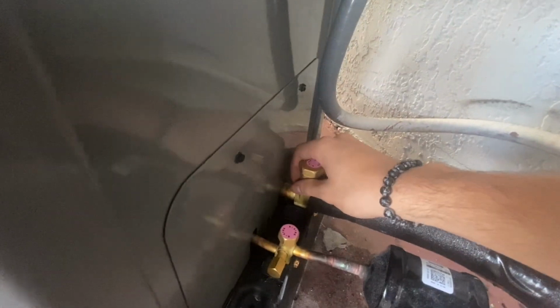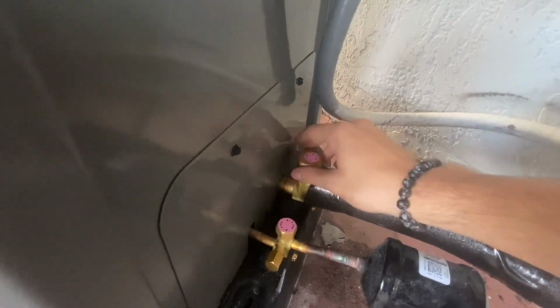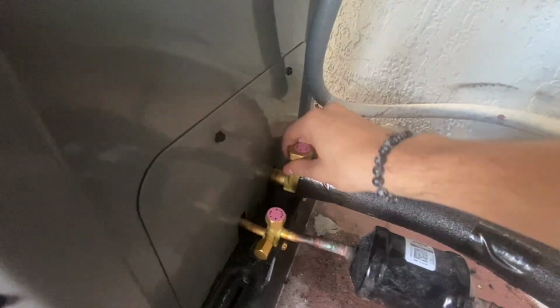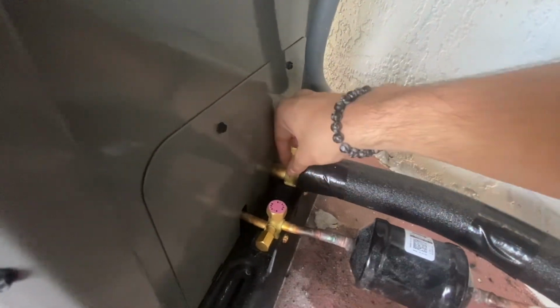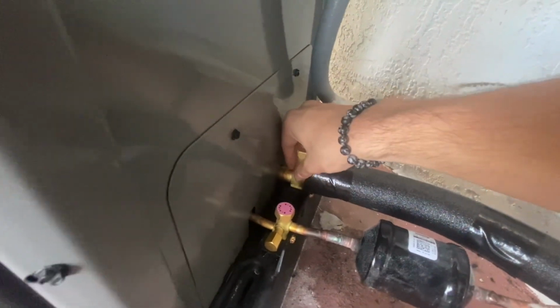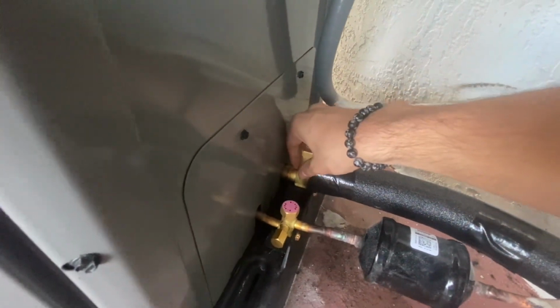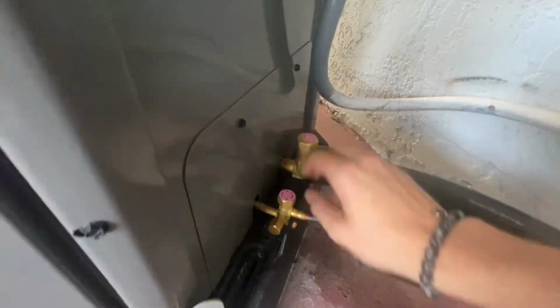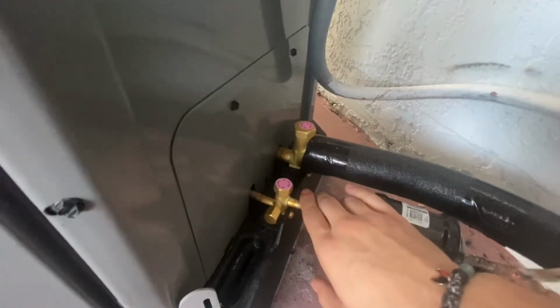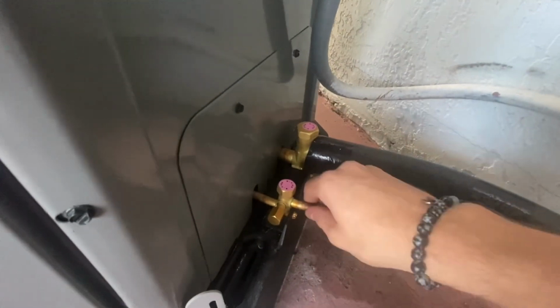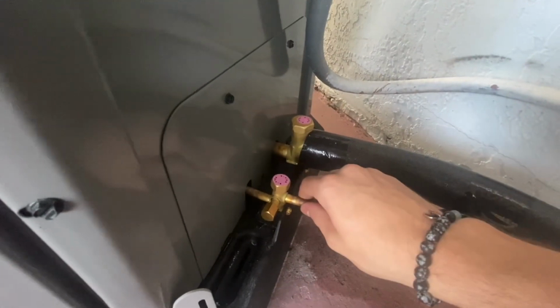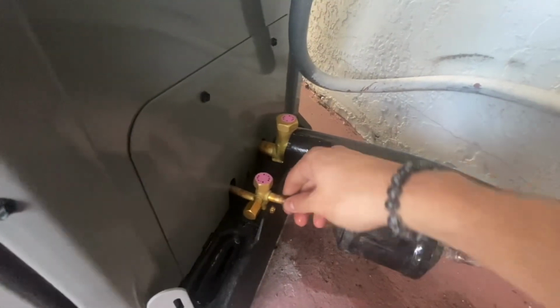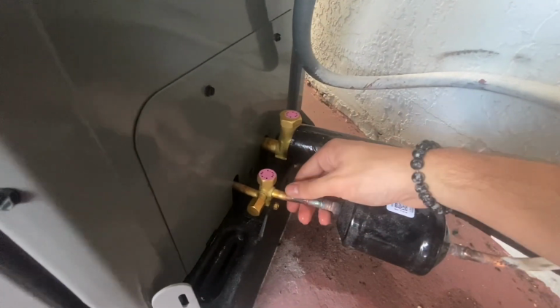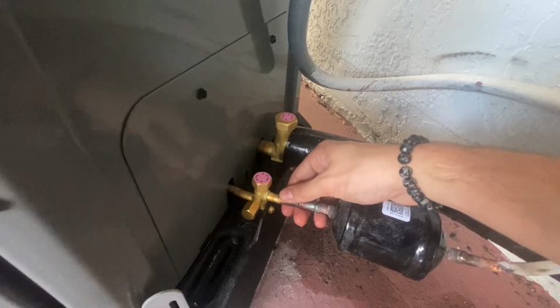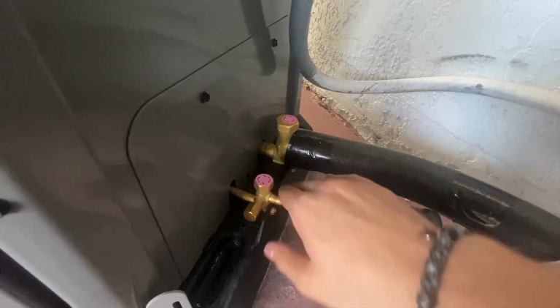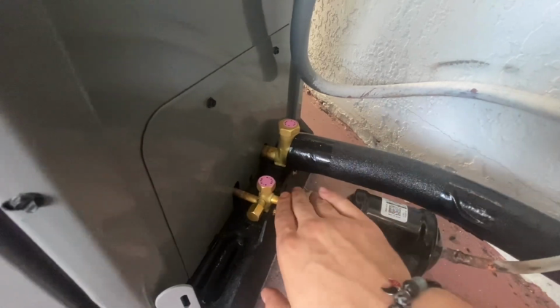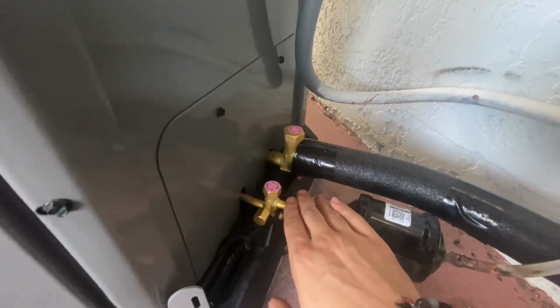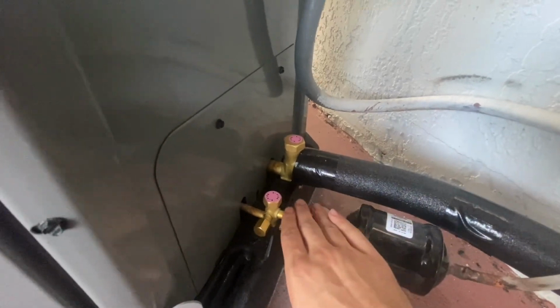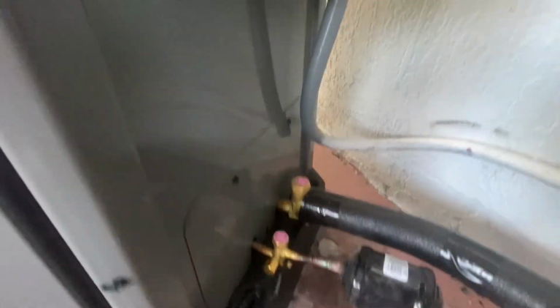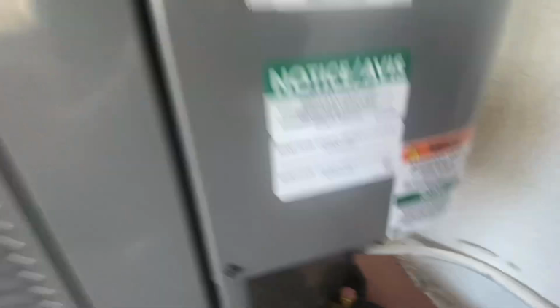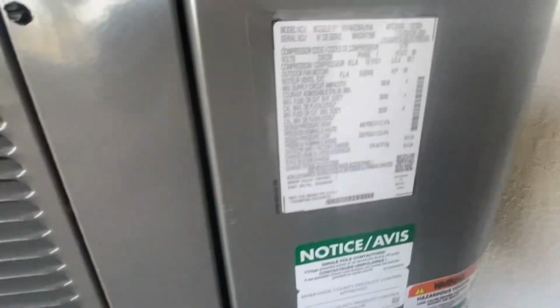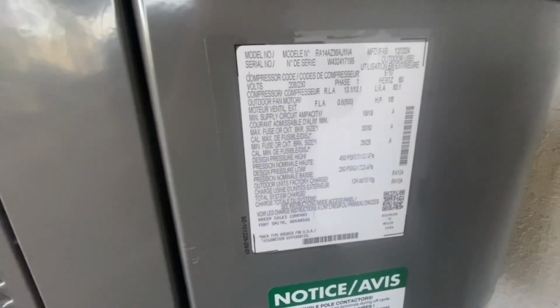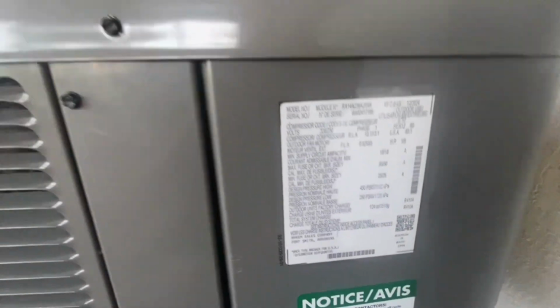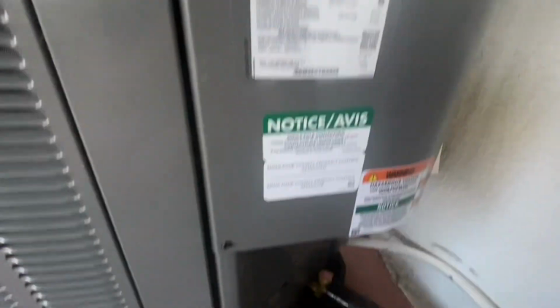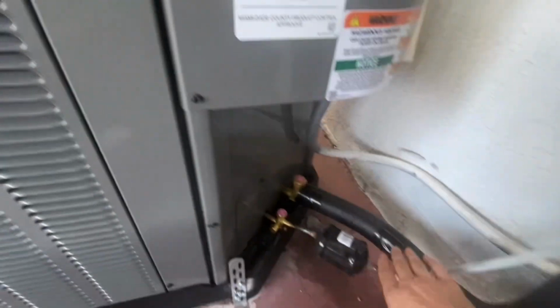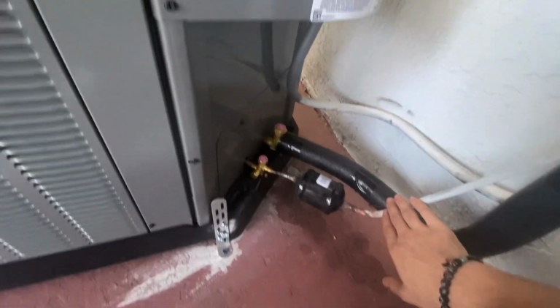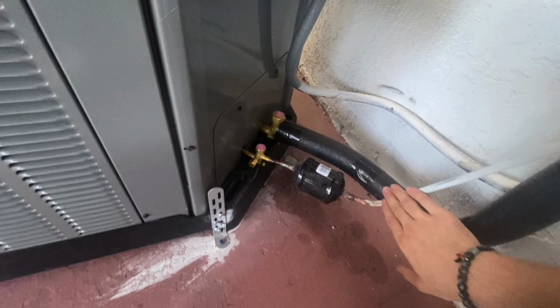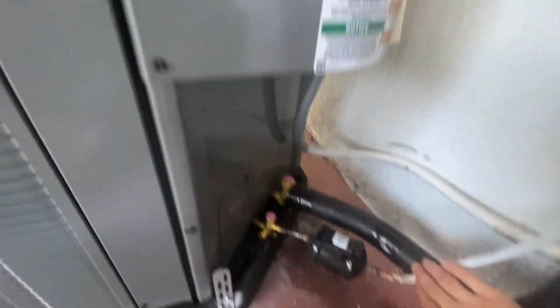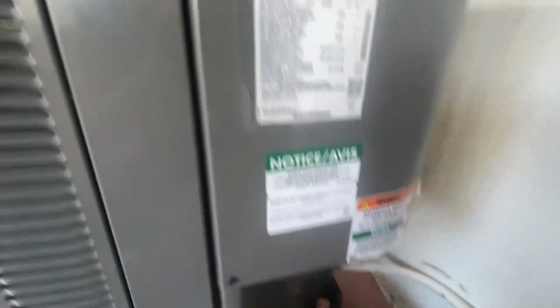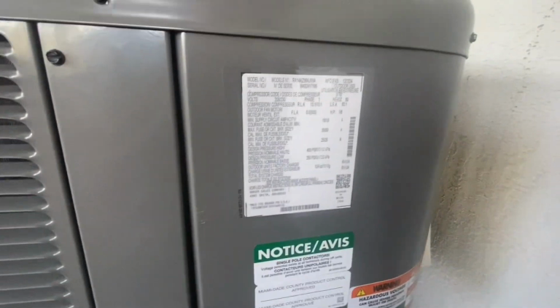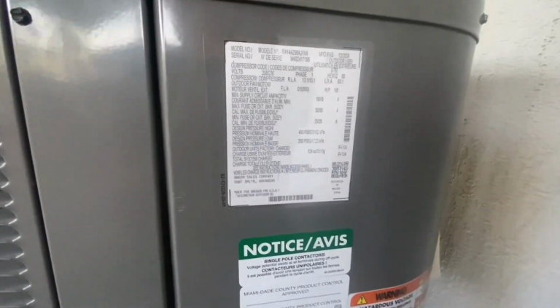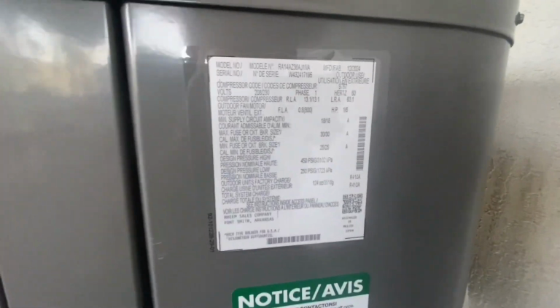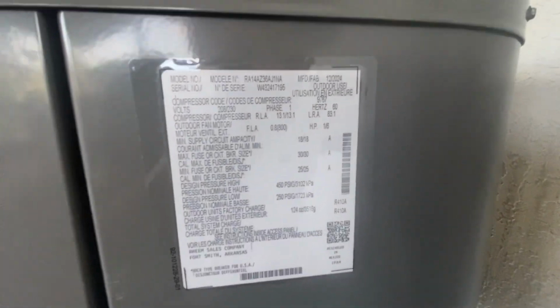That suction line is nice and ice cold and the liquid line temperature is neutral. As usual, the Carrier's liquid line temperature was always so hot, so it wasn't running really well at that time.